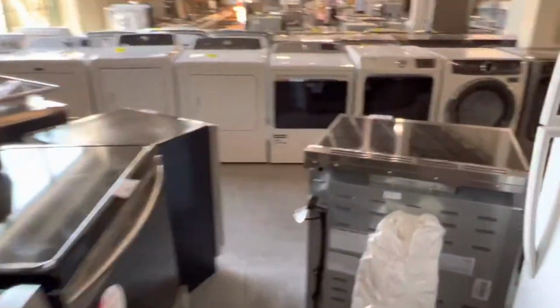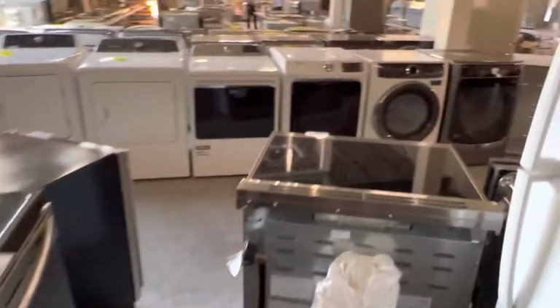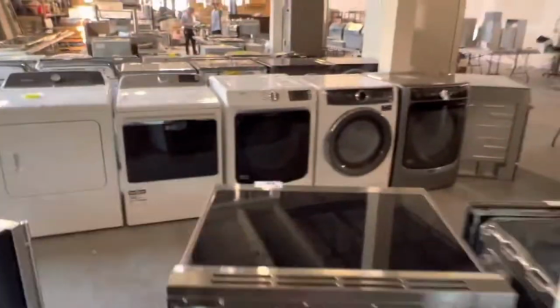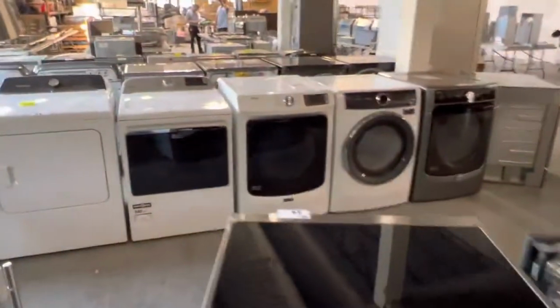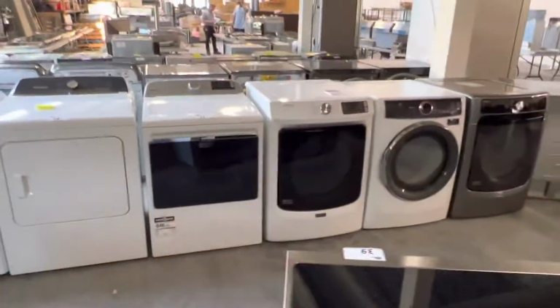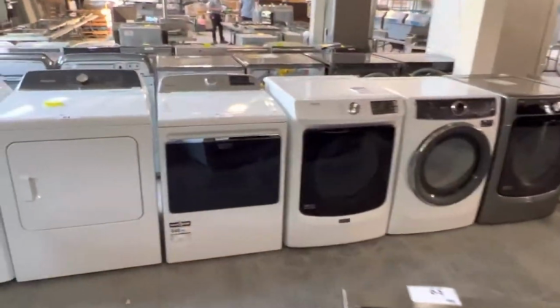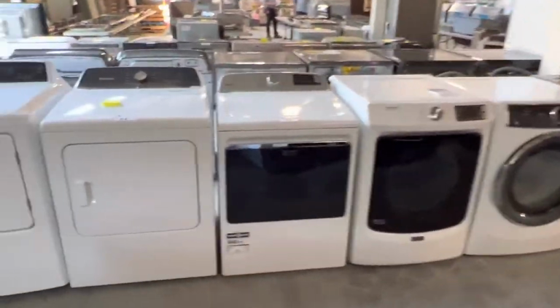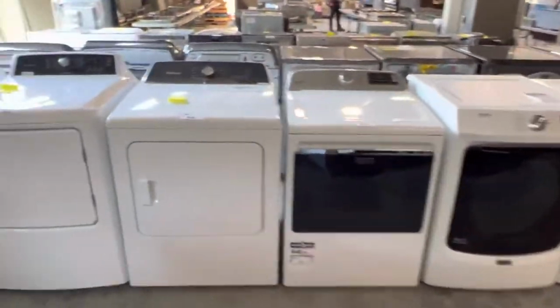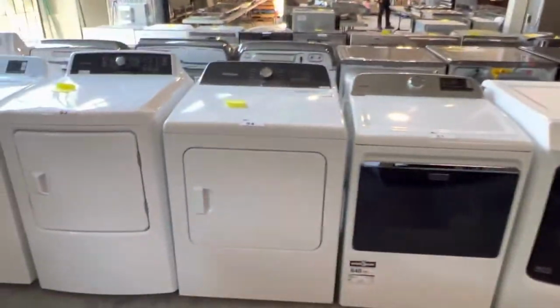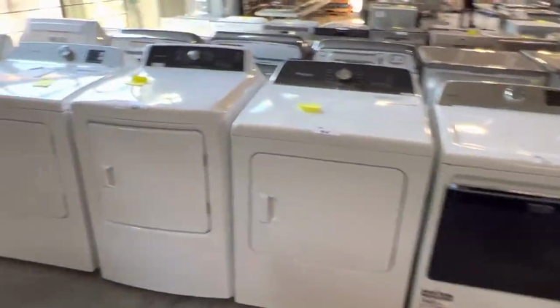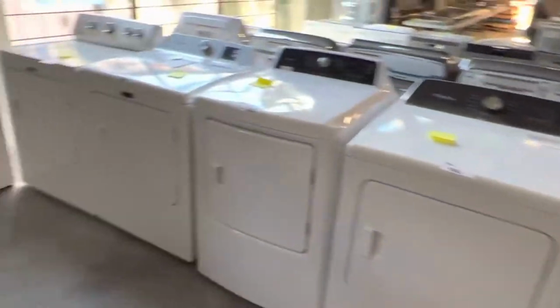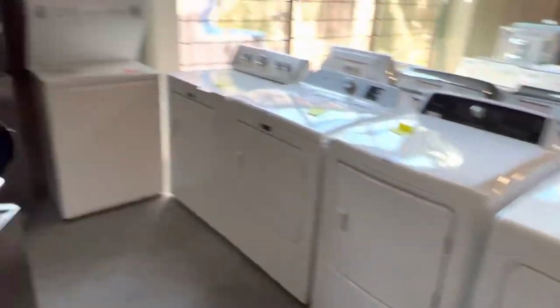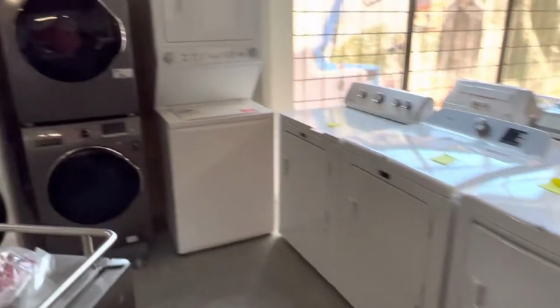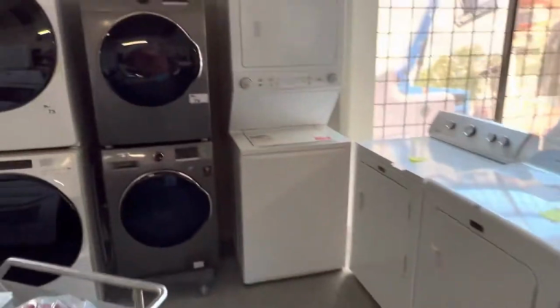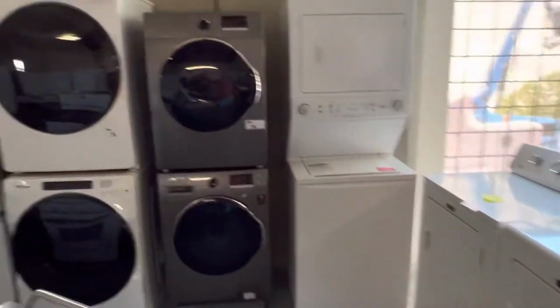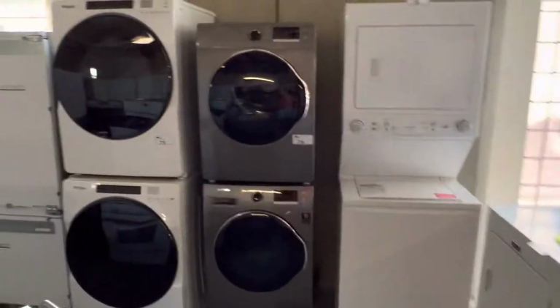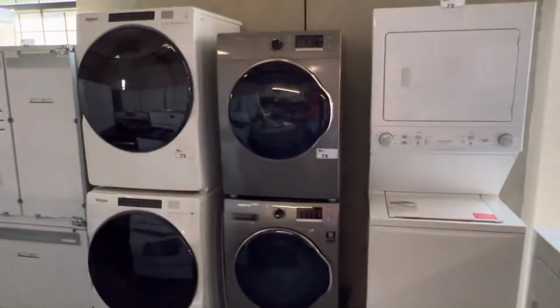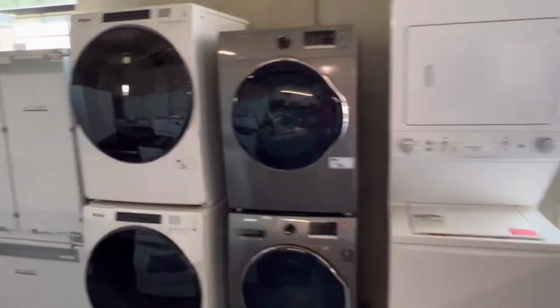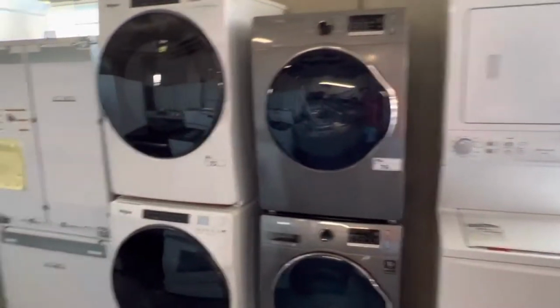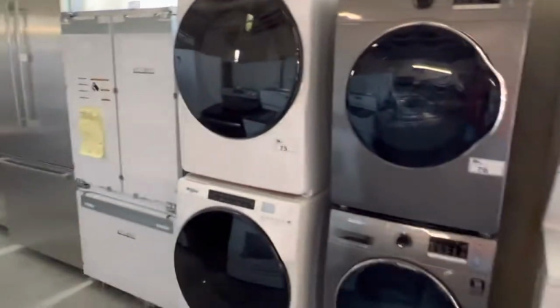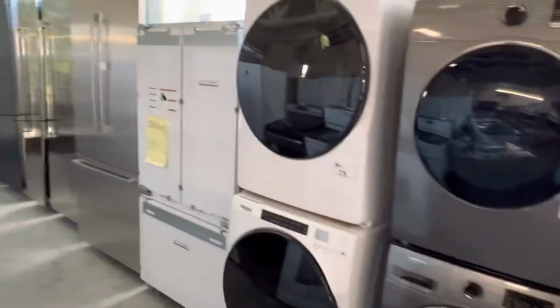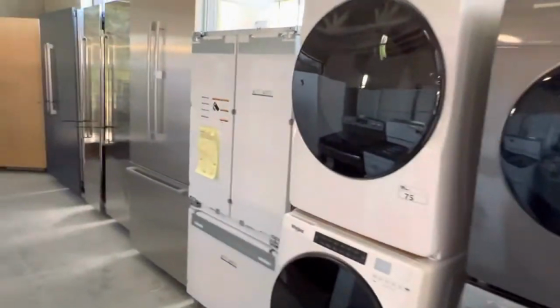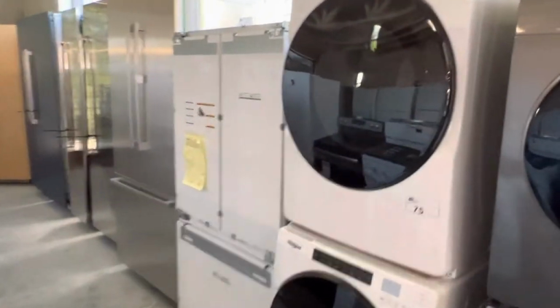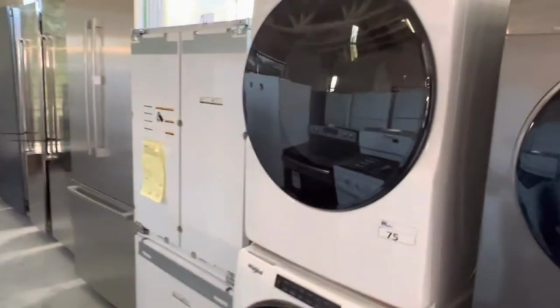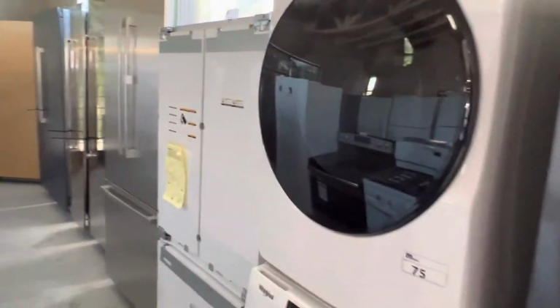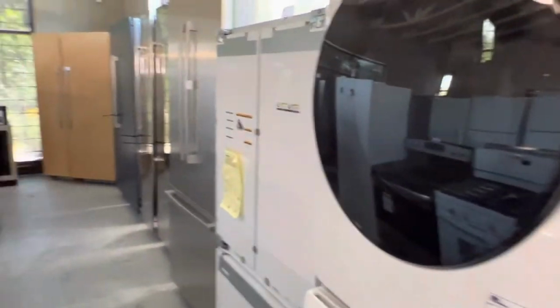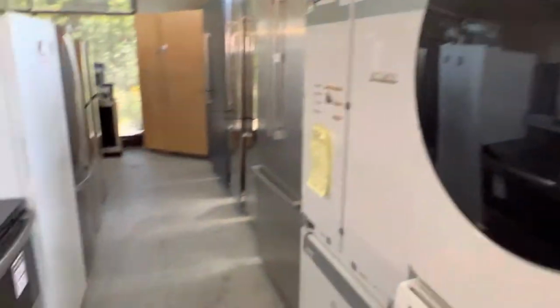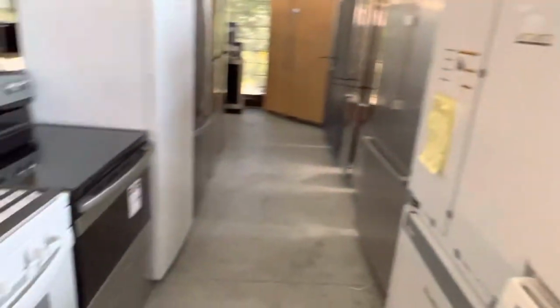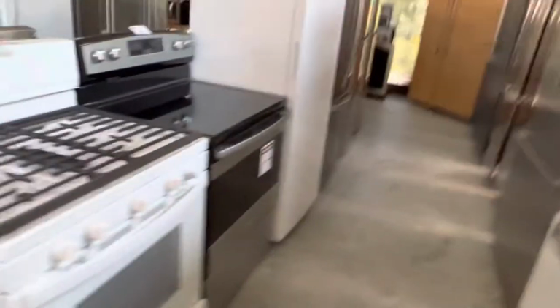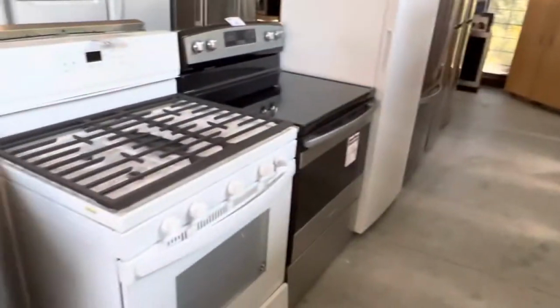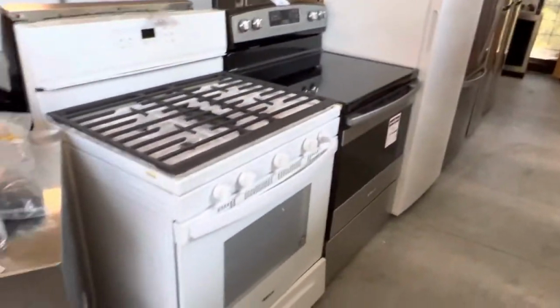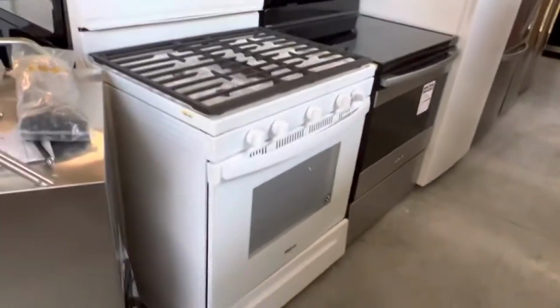Washer and dryer sets — all kinds of them. Upright washer and dryer sets. Panel-ready fridges, Fisher & Paykel. More ovens here.